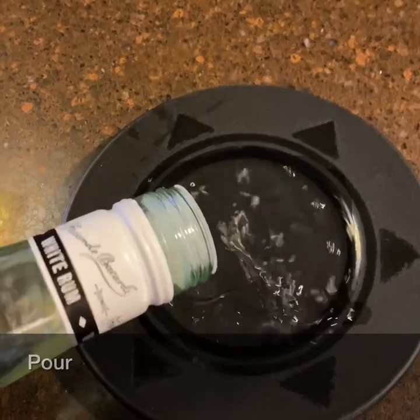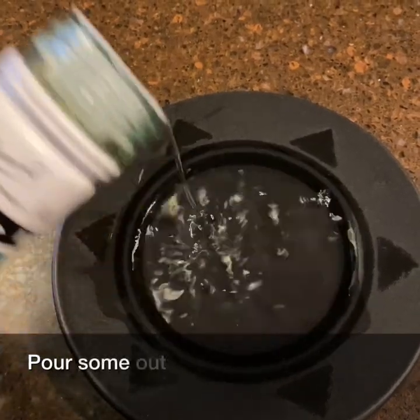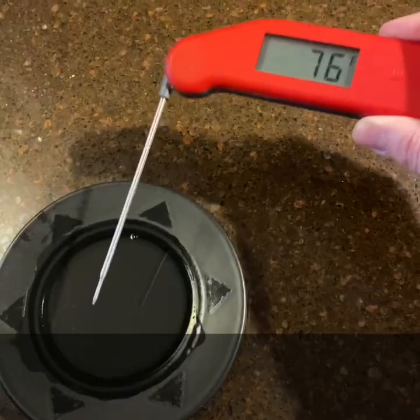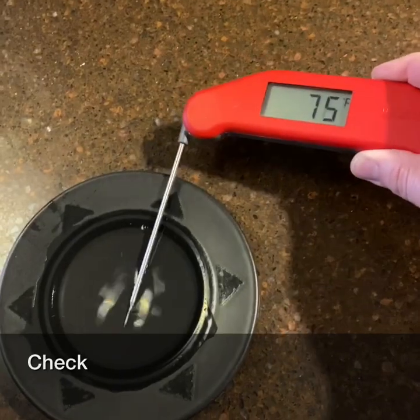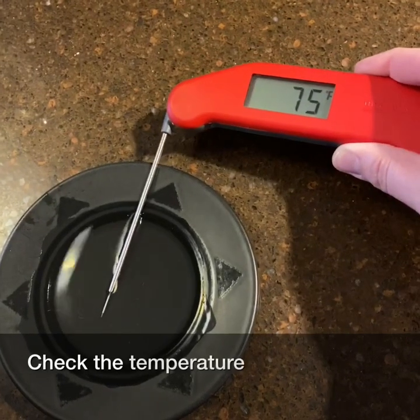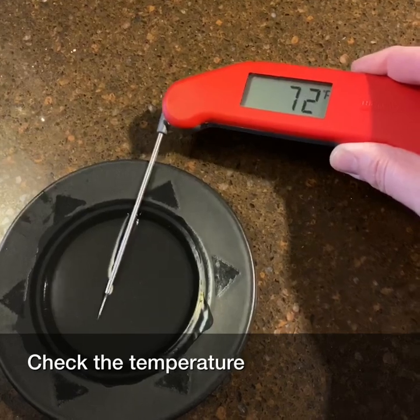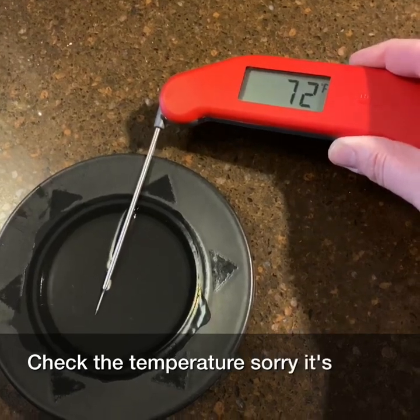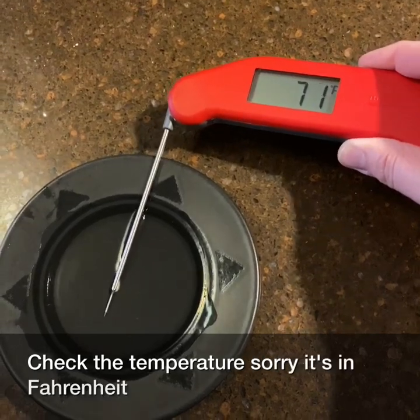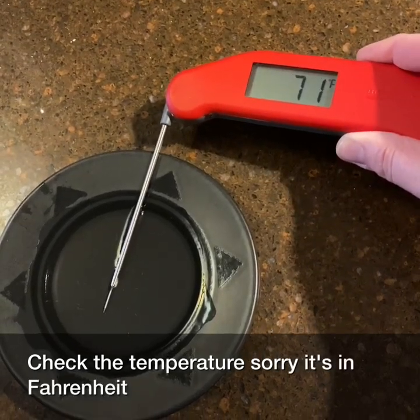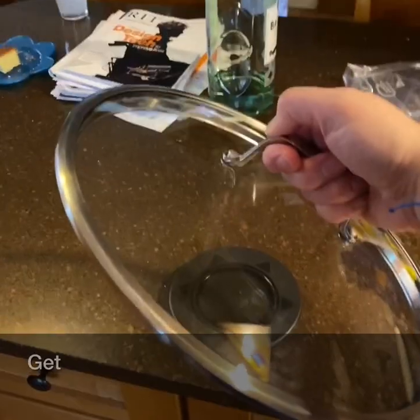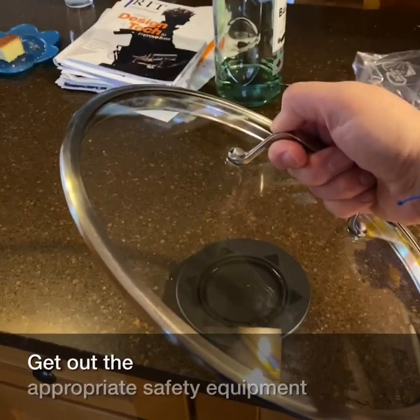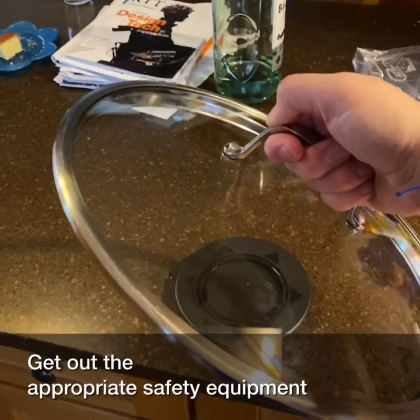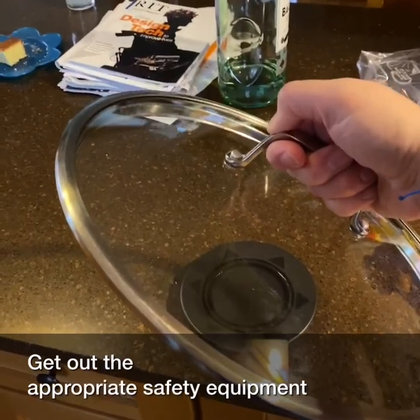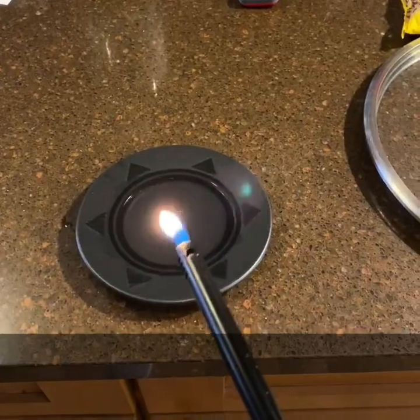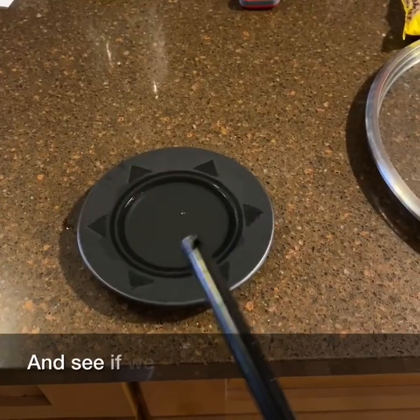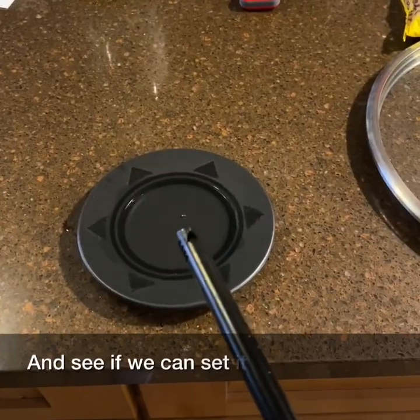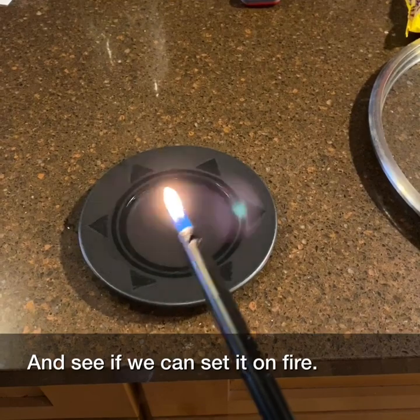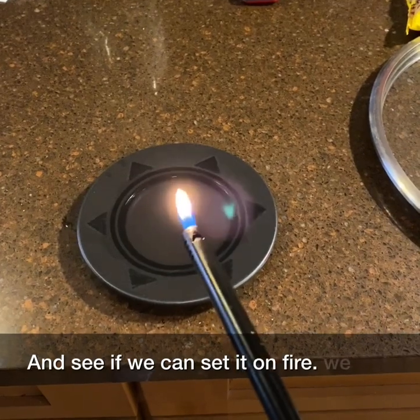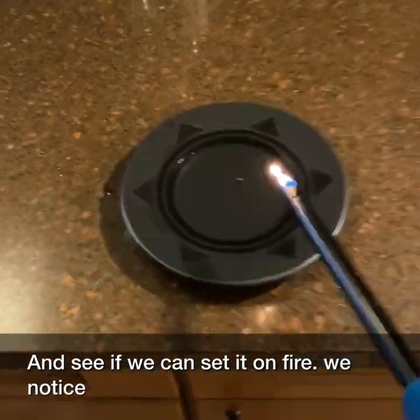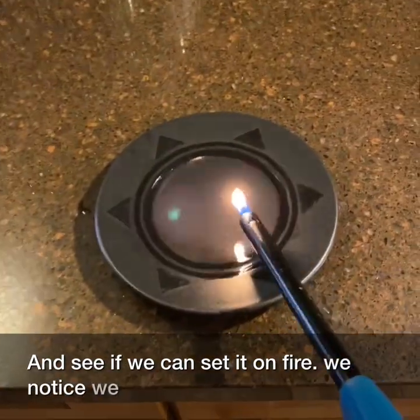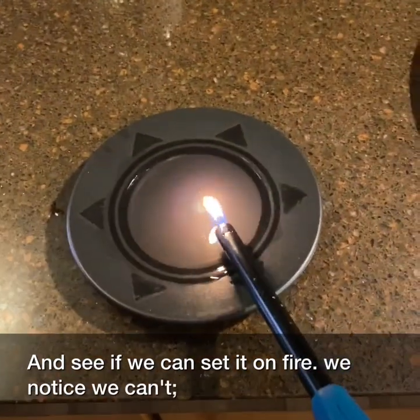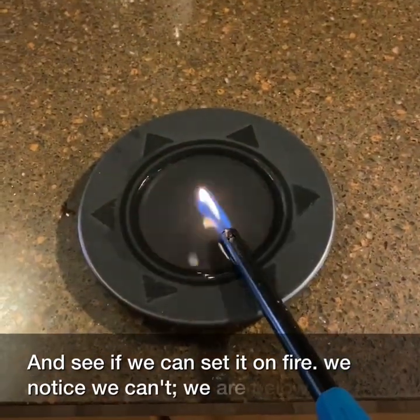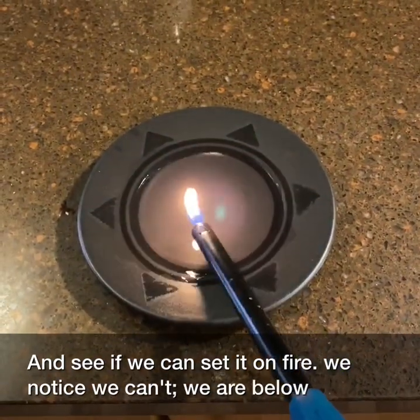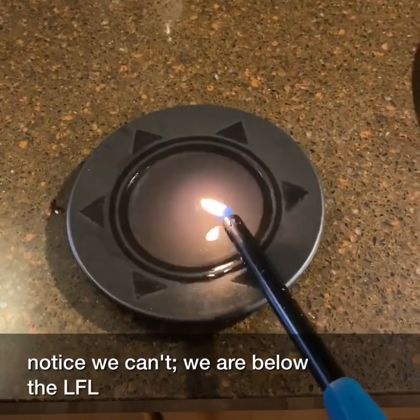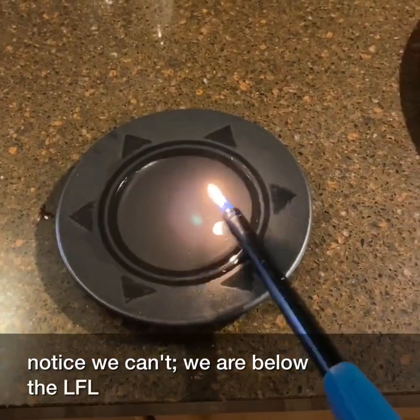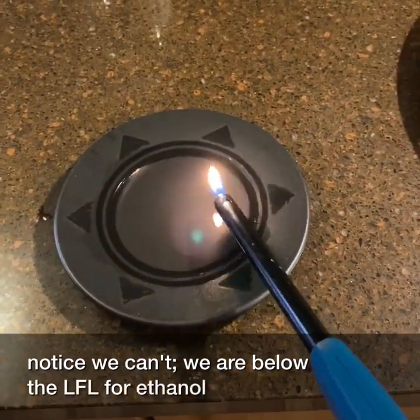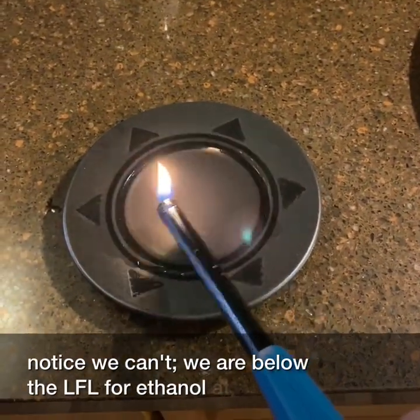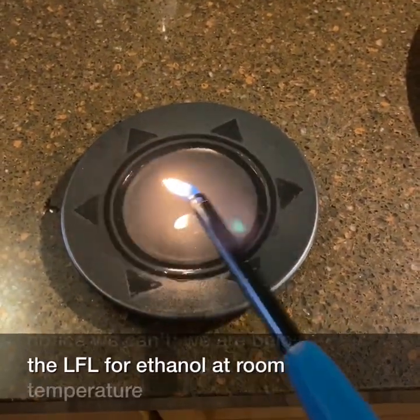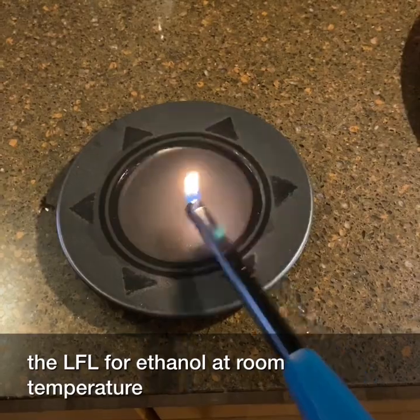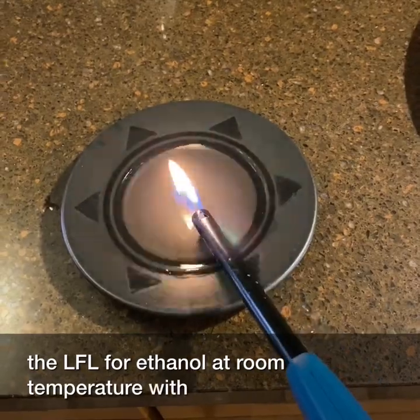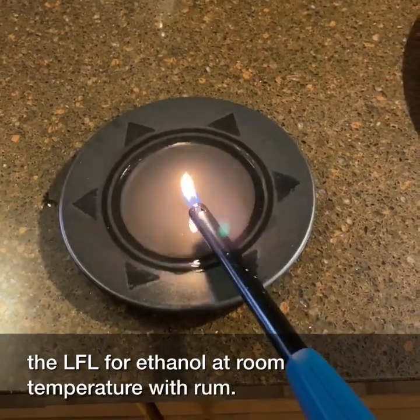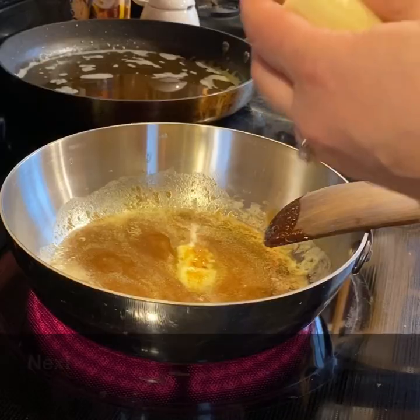Pour some out. Check the temperature — sorry, it's in Fahrenheit. Get out the appropriate safety equipment and see if we can set it on fire. You will notice we can't. We are below the LFL for ethanol at room temperature with rum.